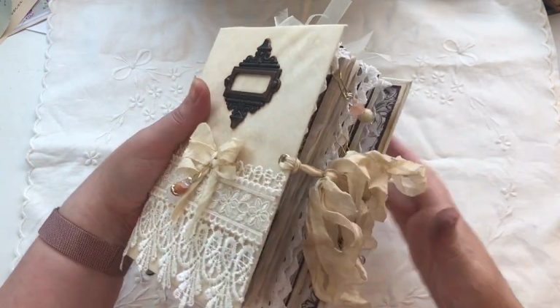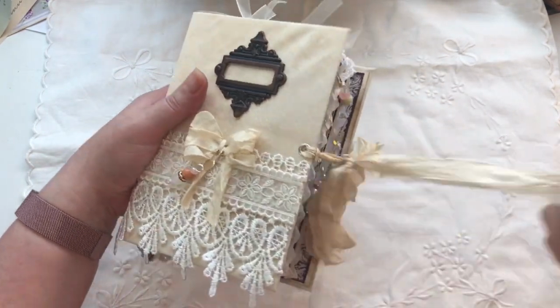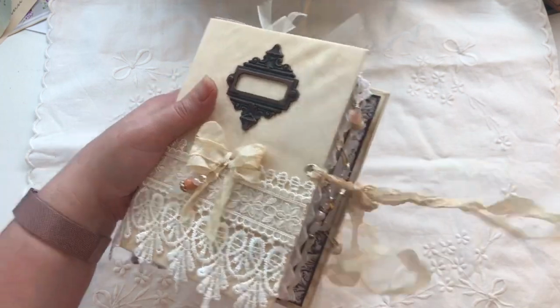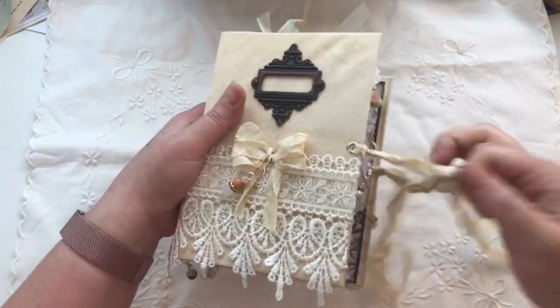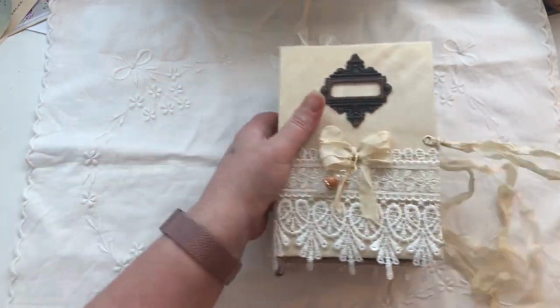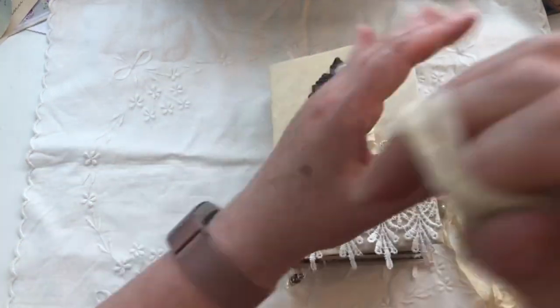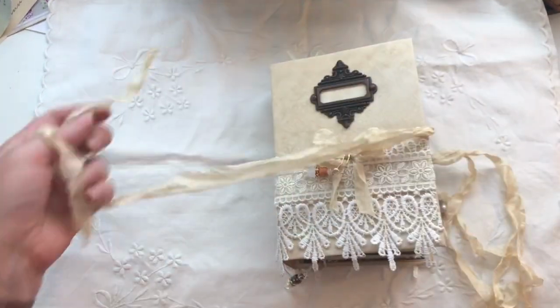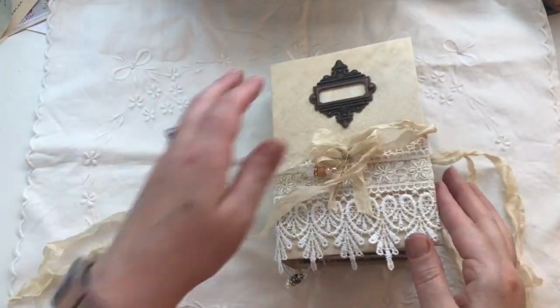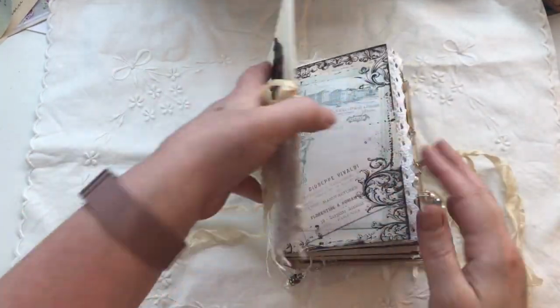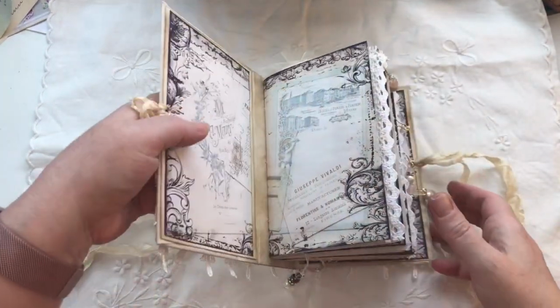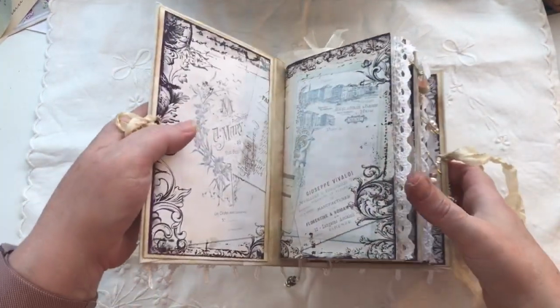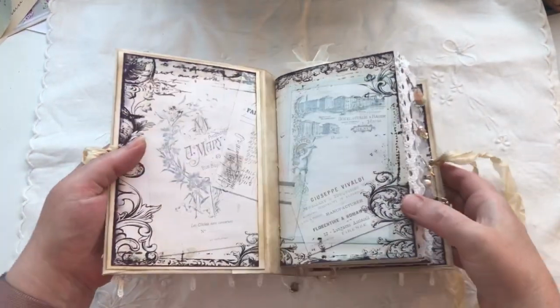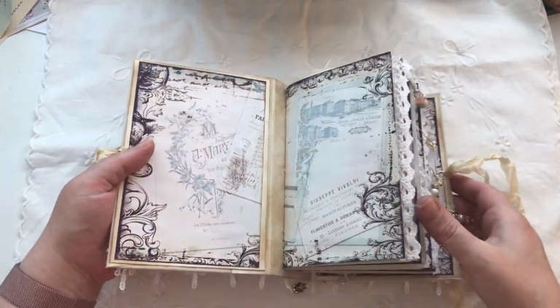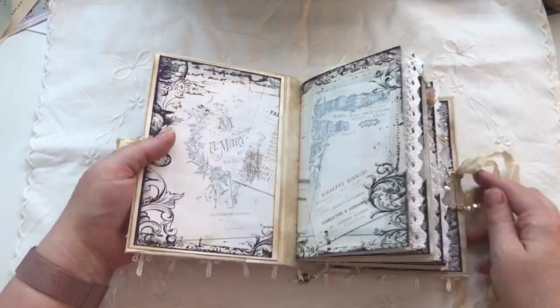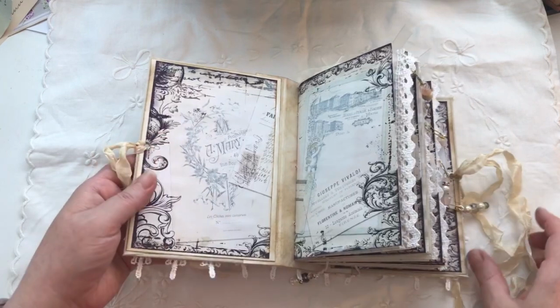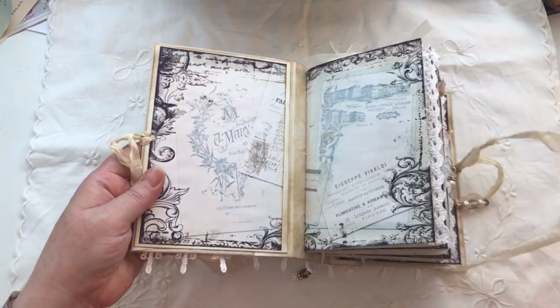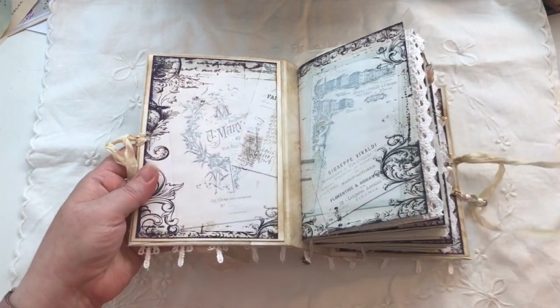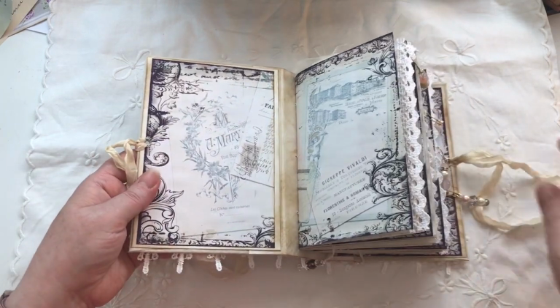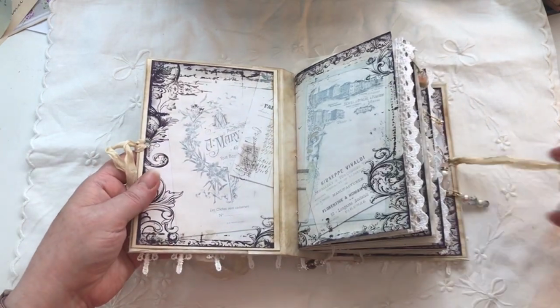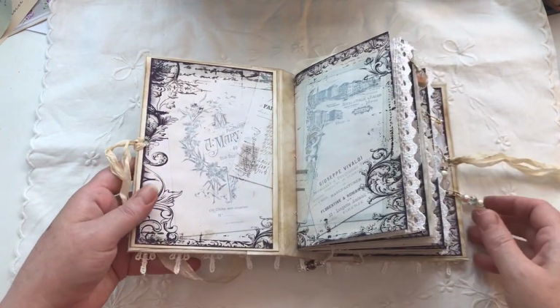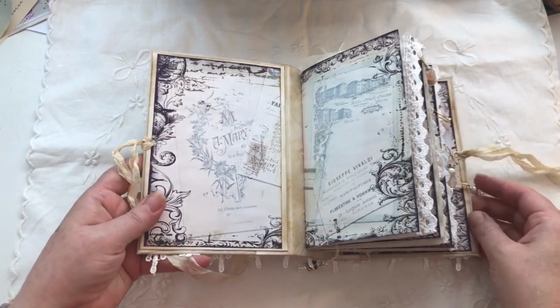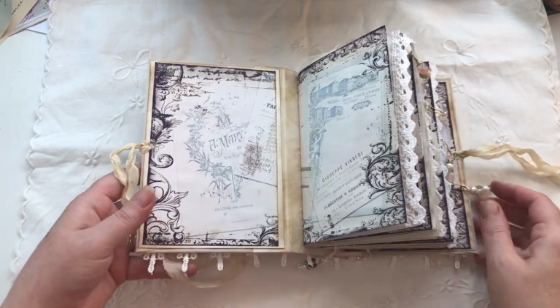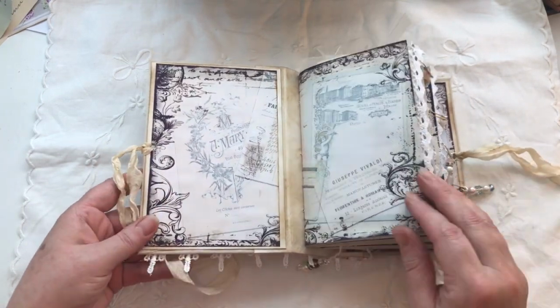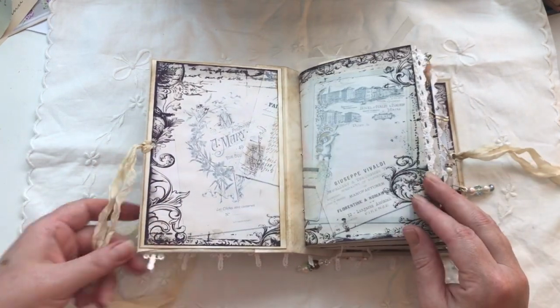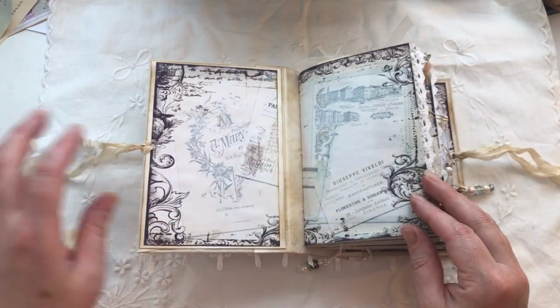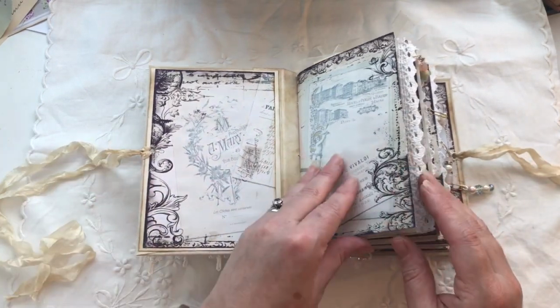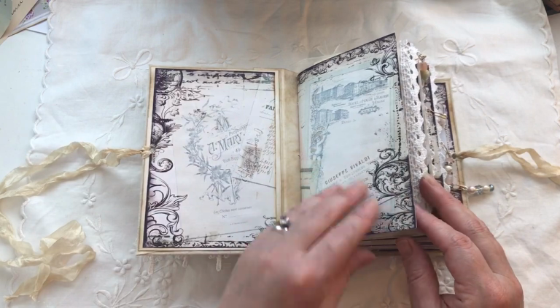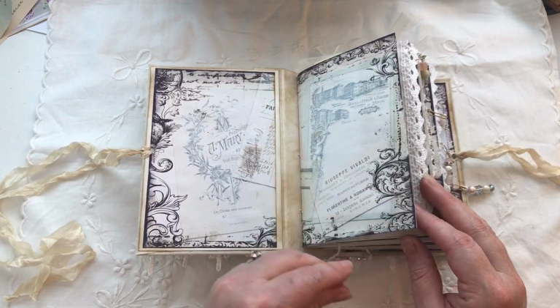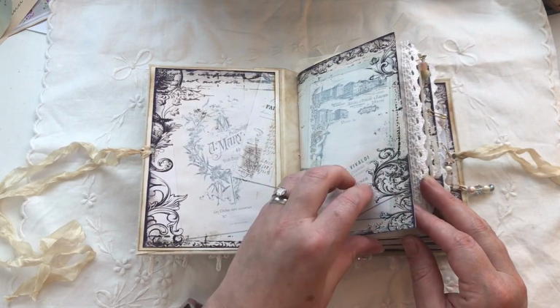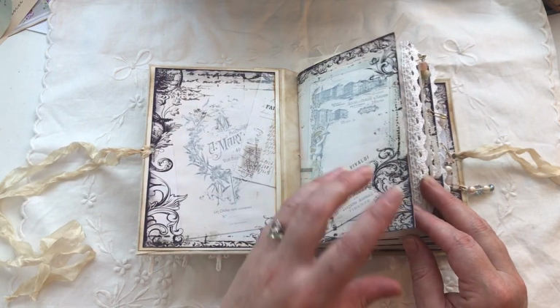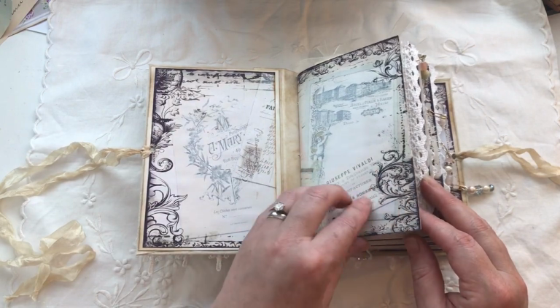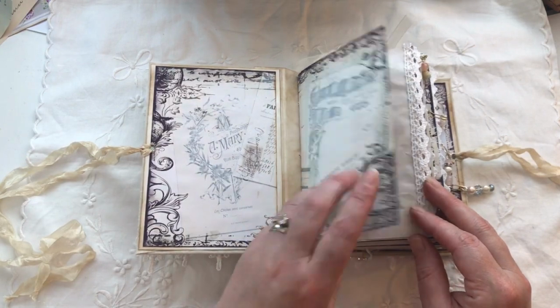Let's do a quick flip. So it's not identical but it is very similar. I used the same papers which were from Willow, Birch and Clover, and I shrunk these down to 80% of what they originally were.